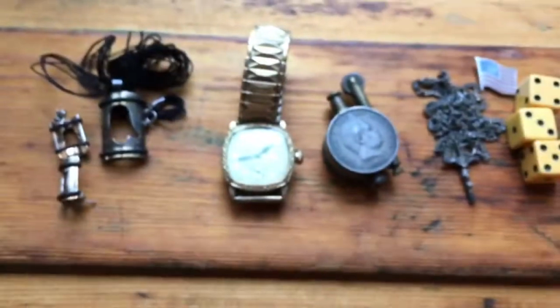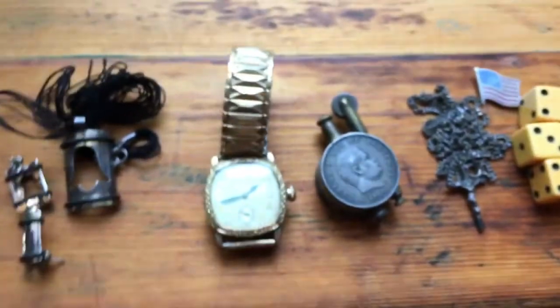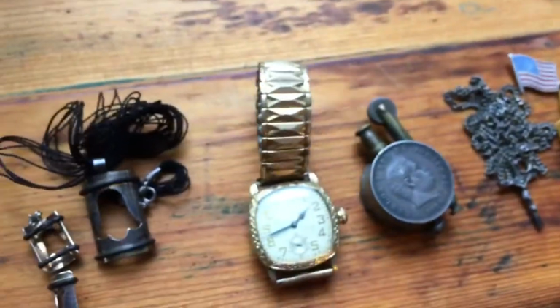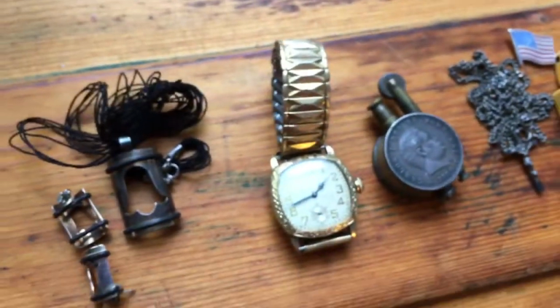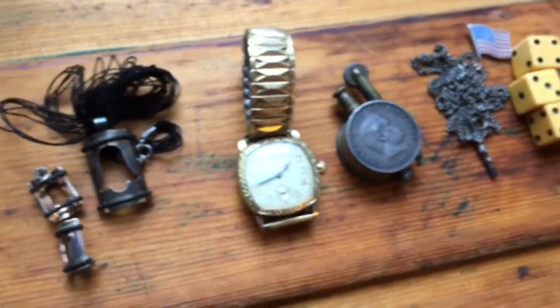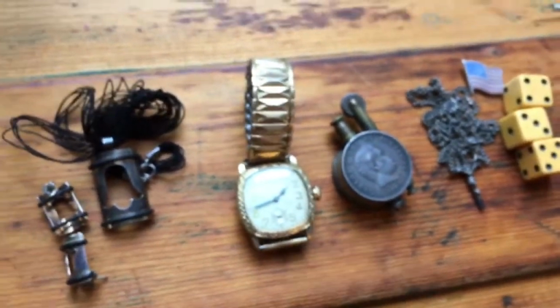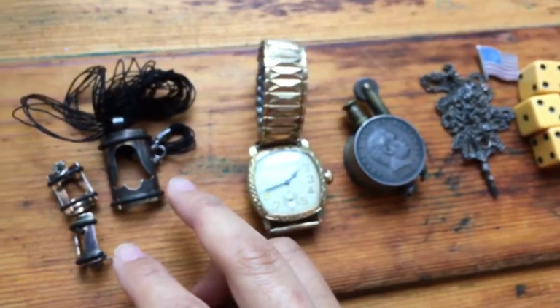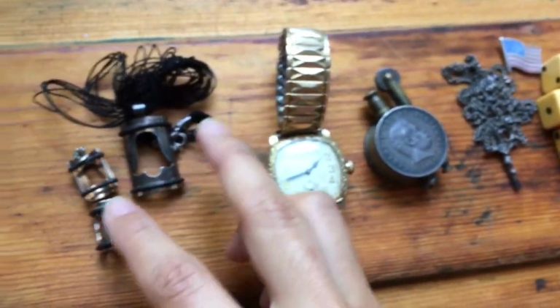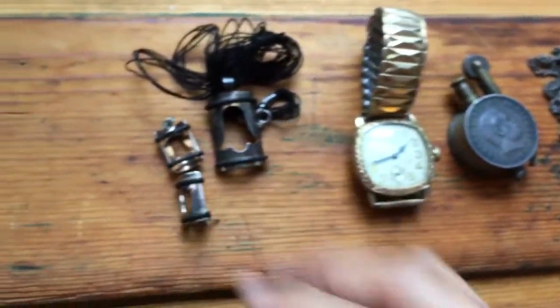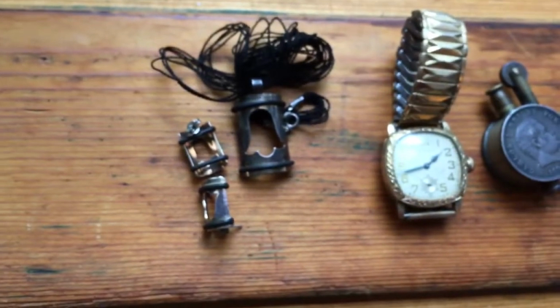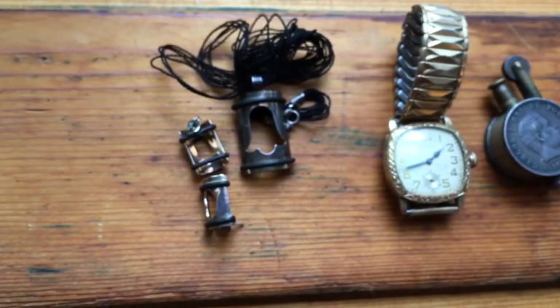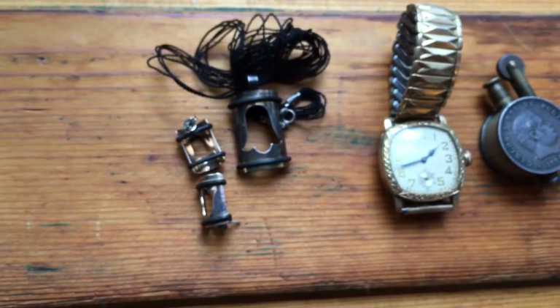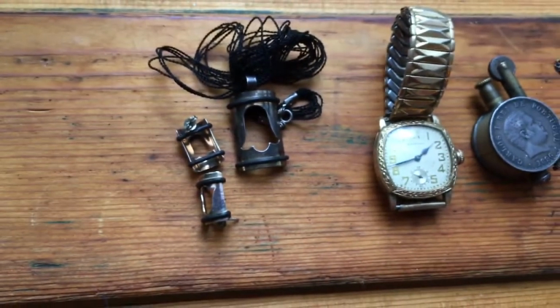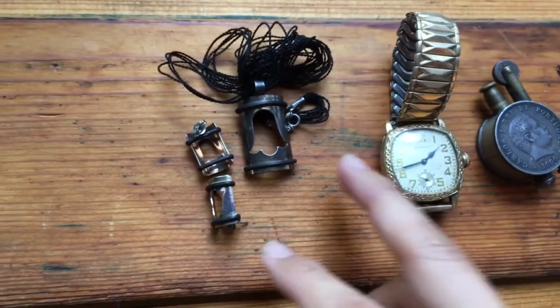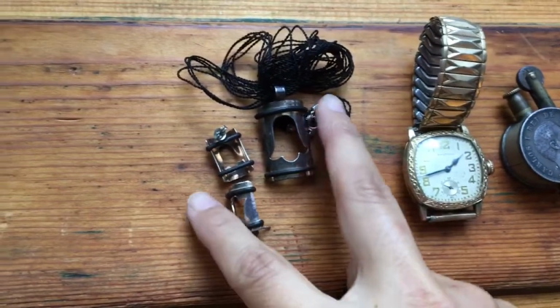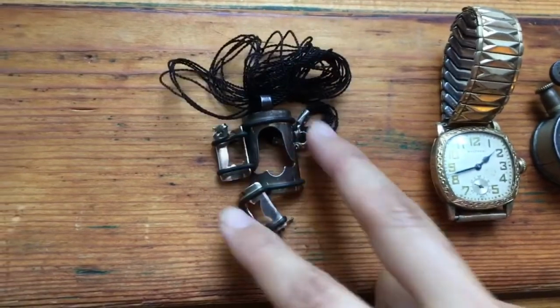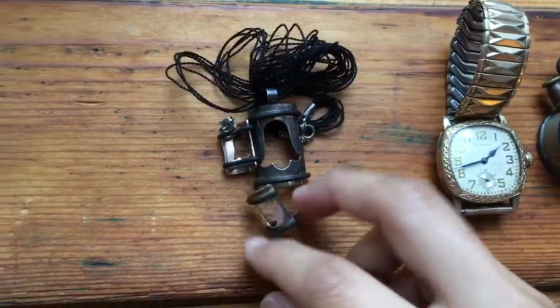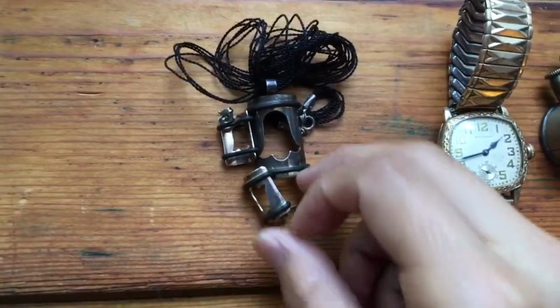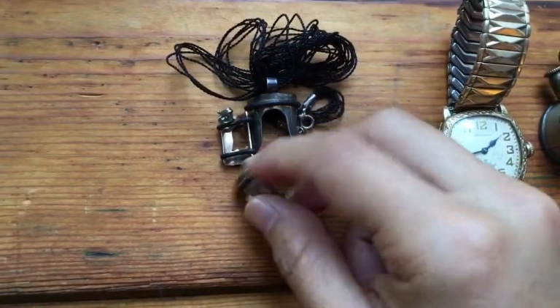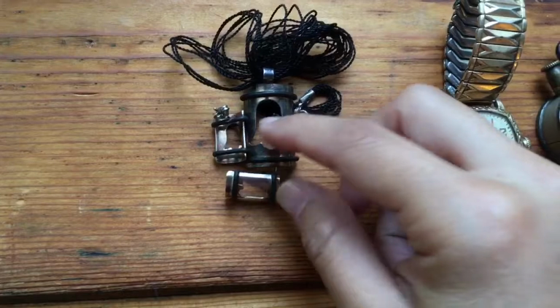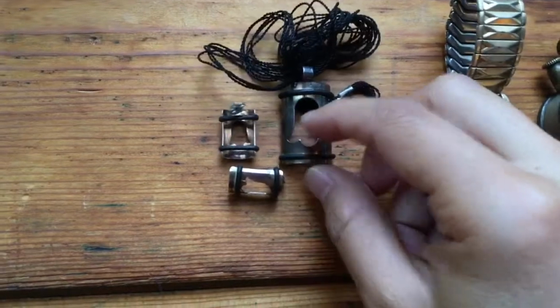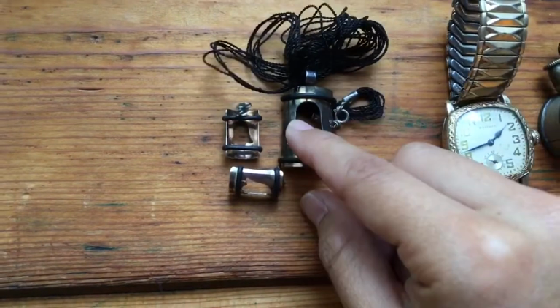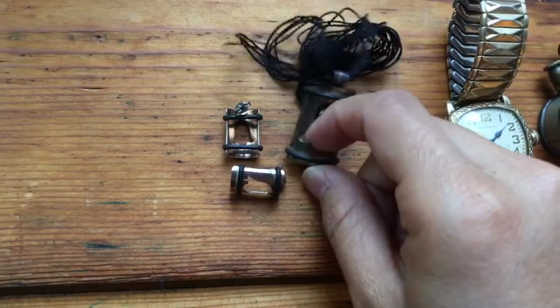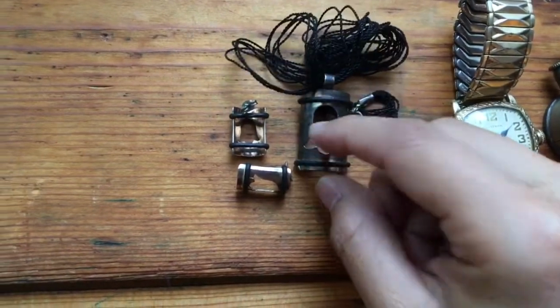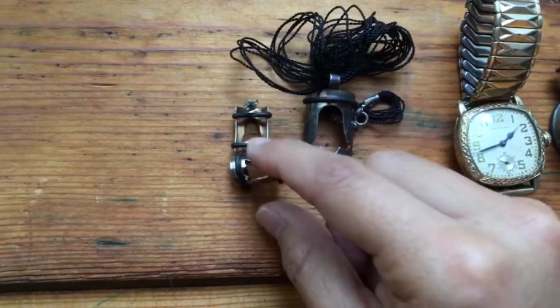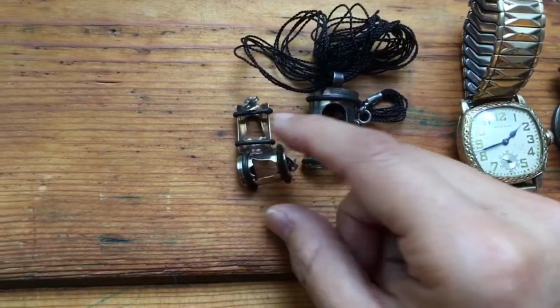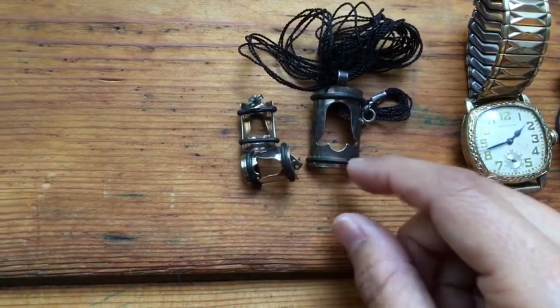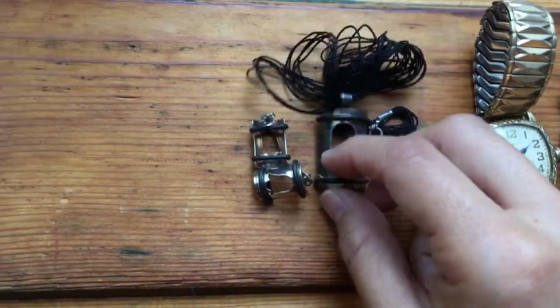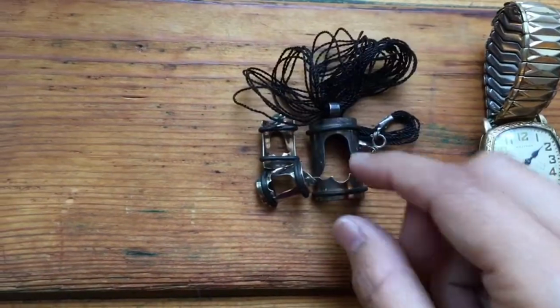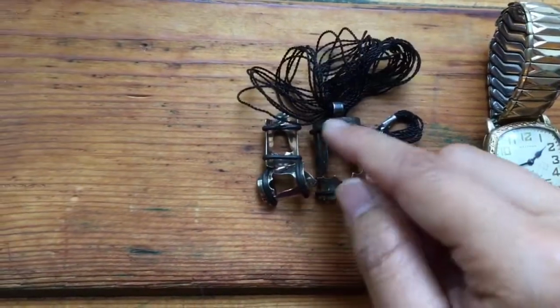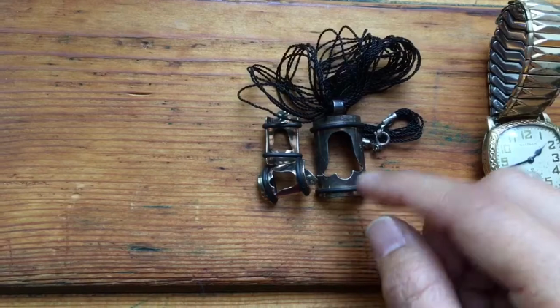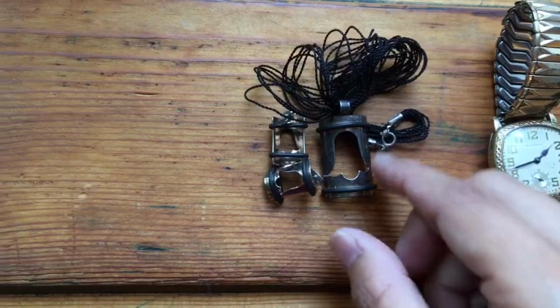Moving on to the next group — this stuff I found at a garage sale for 25 cents. It's a sterling necklace with matching earrings and a little floral design.